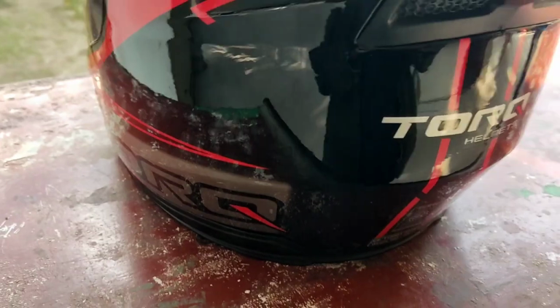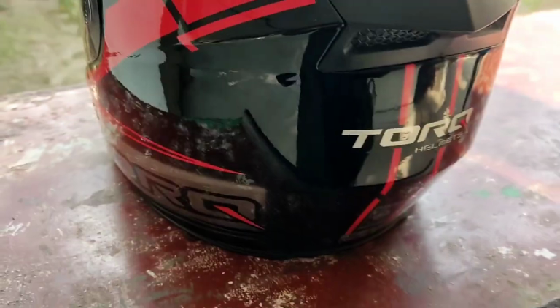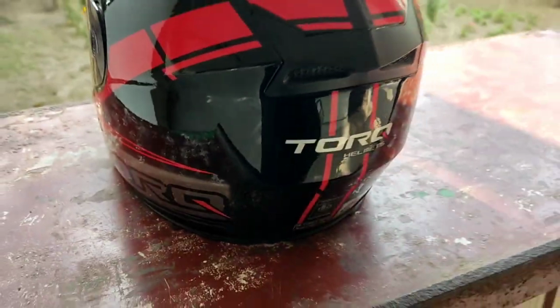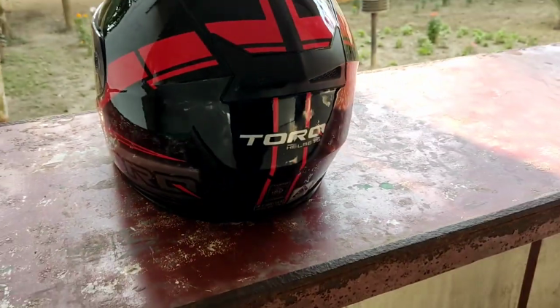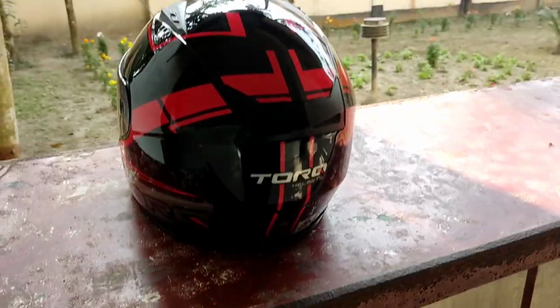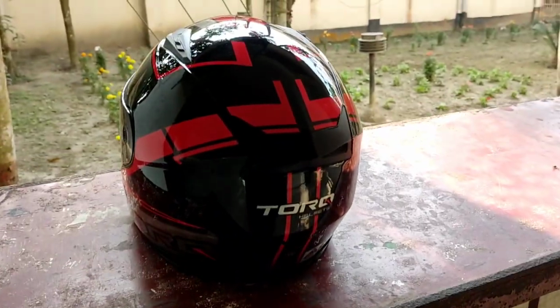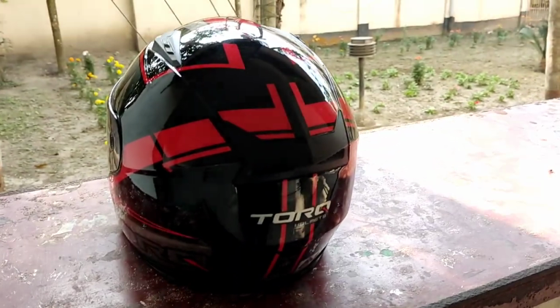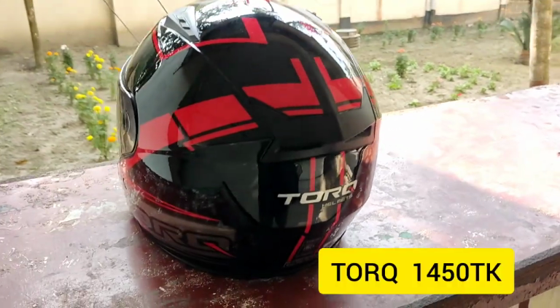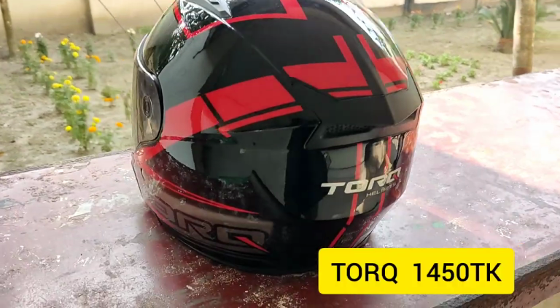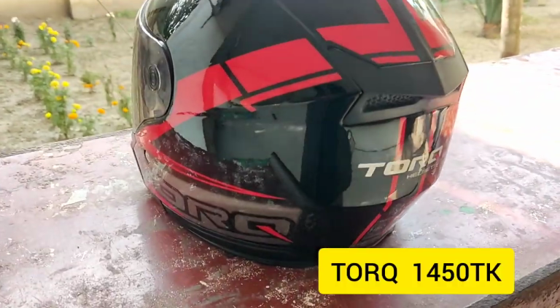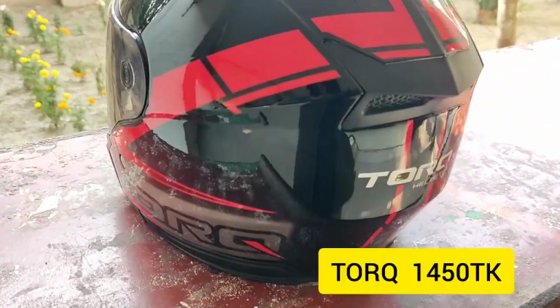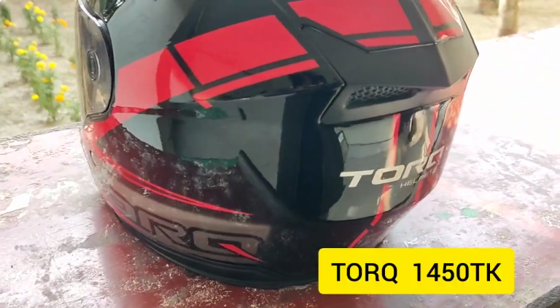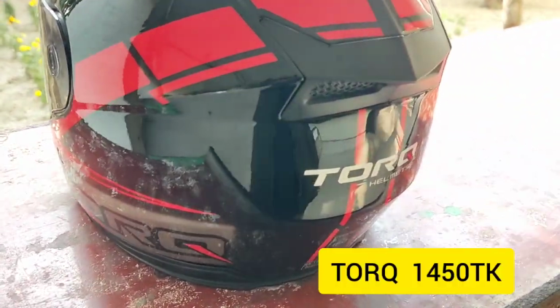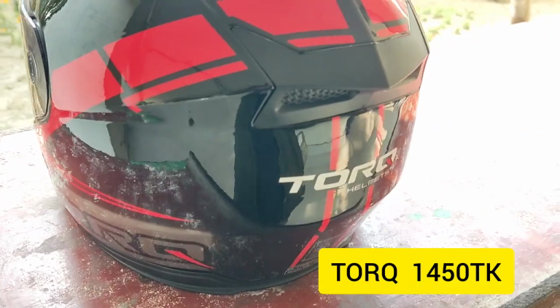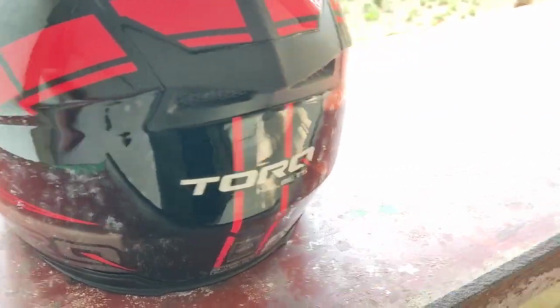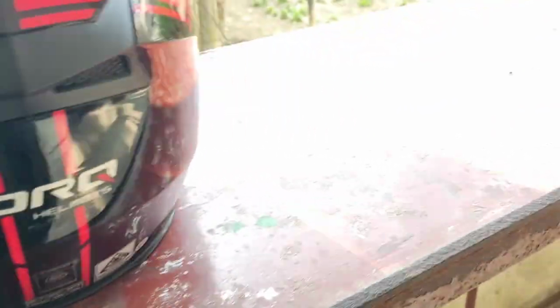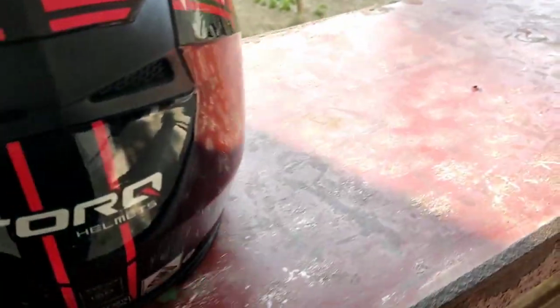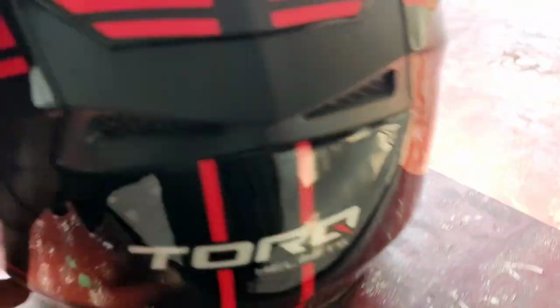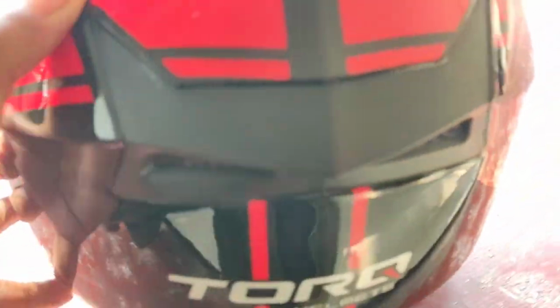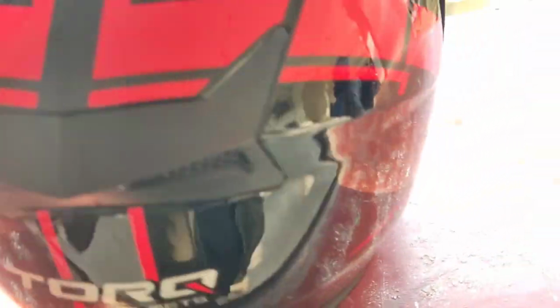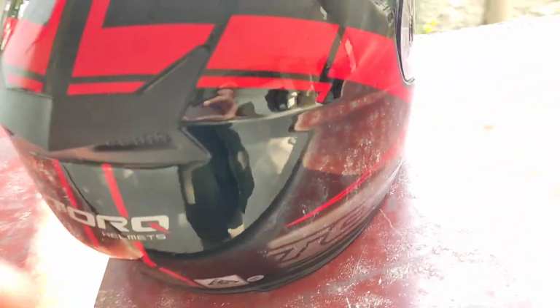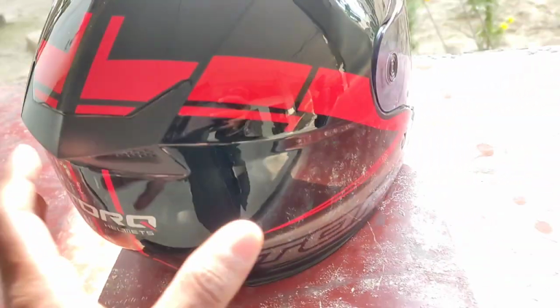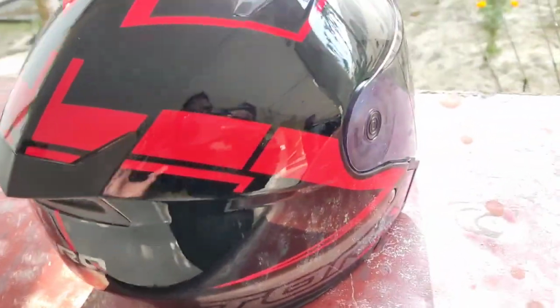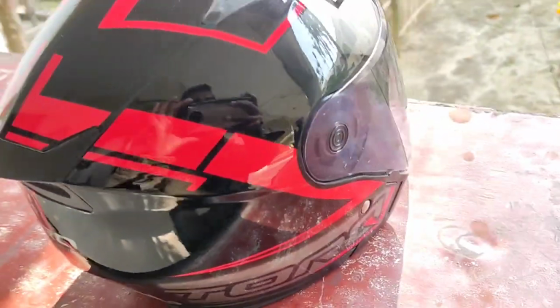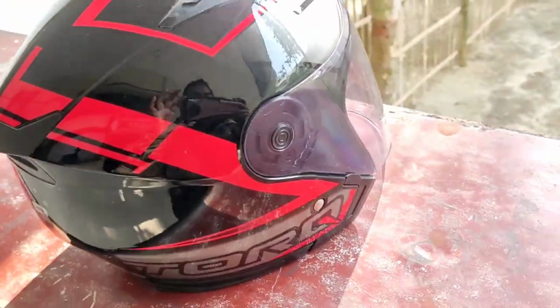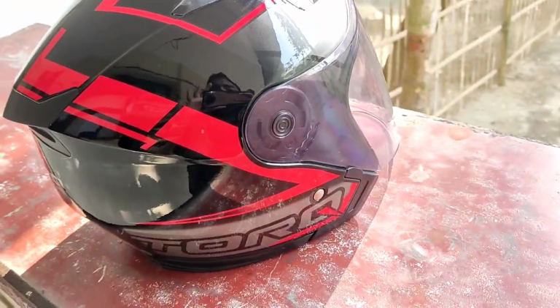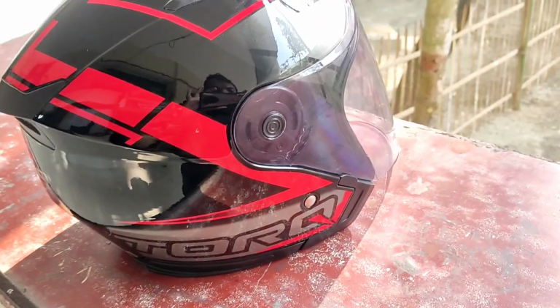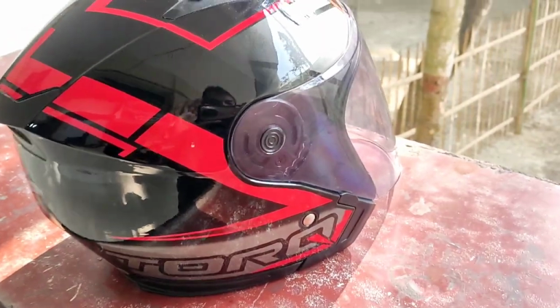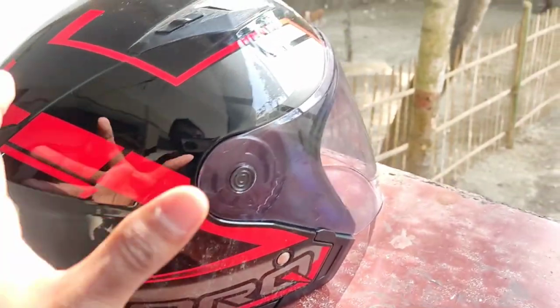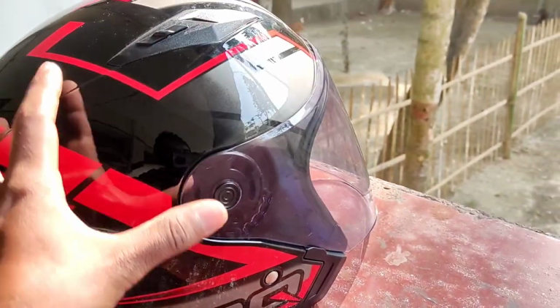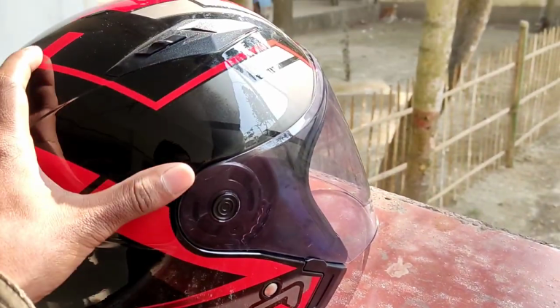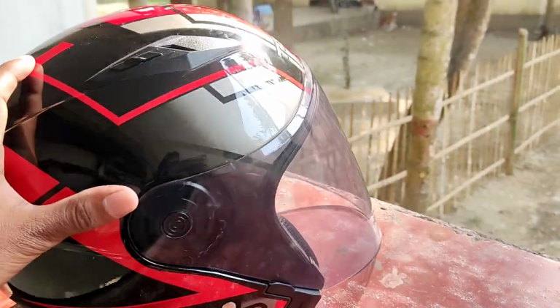Hello, welcome to our channel. I'm a helmet talker — I'm going to show you what you're looking for. This helmet is a very good thing.